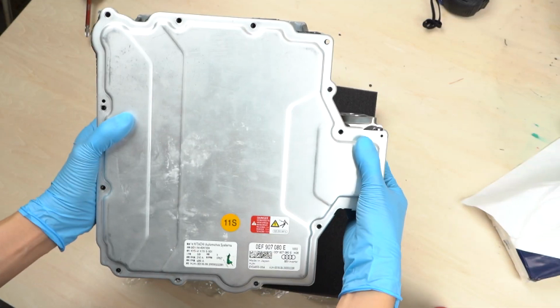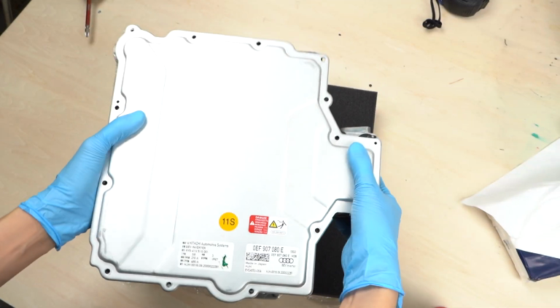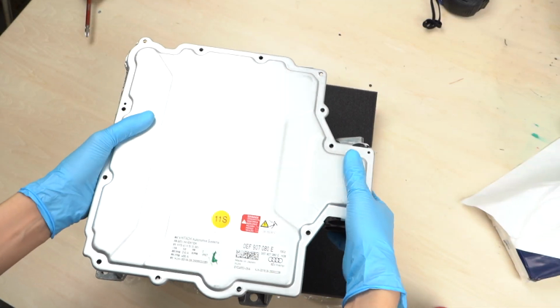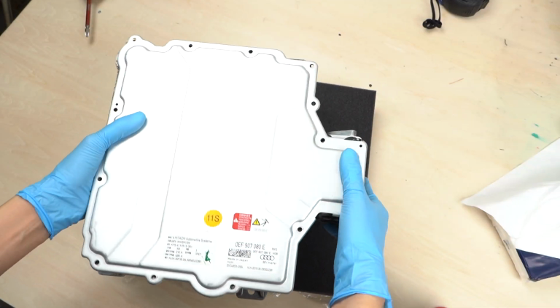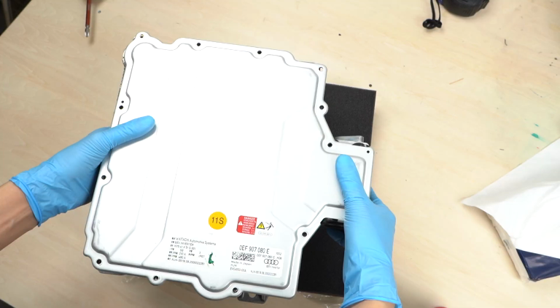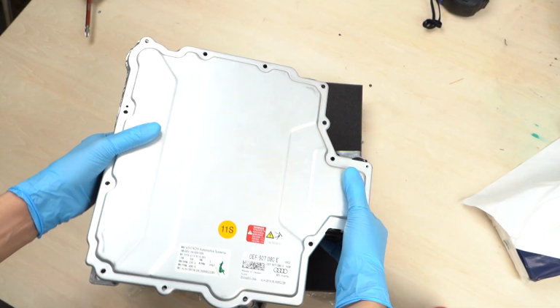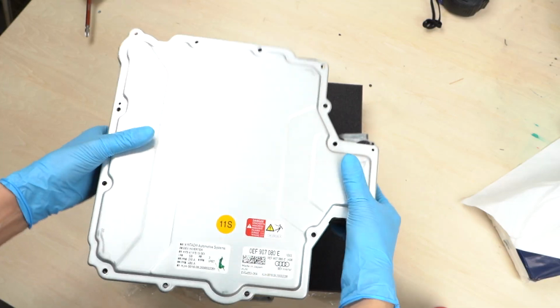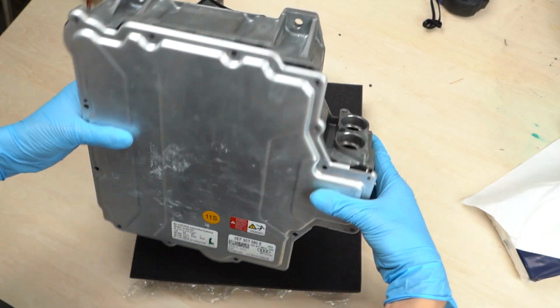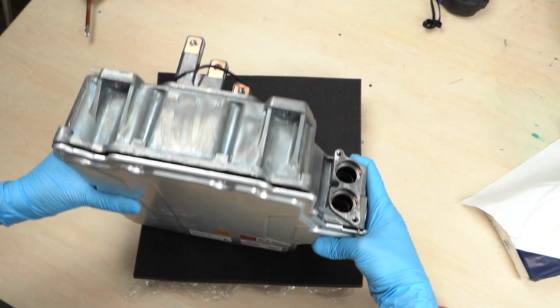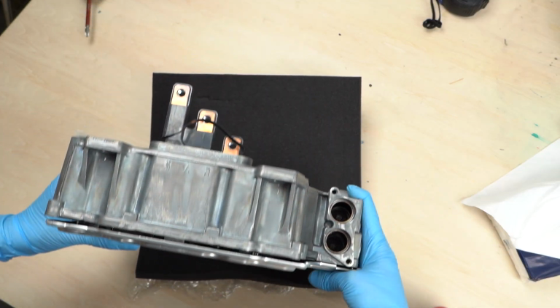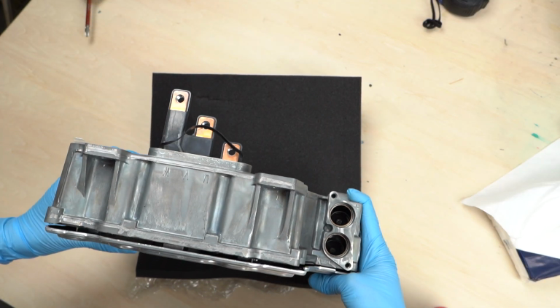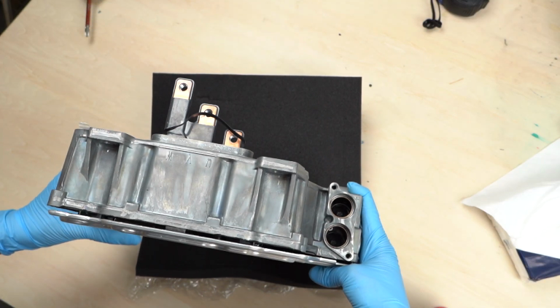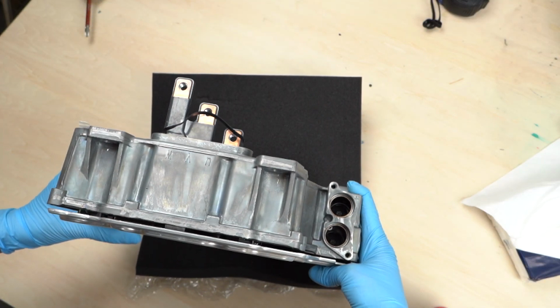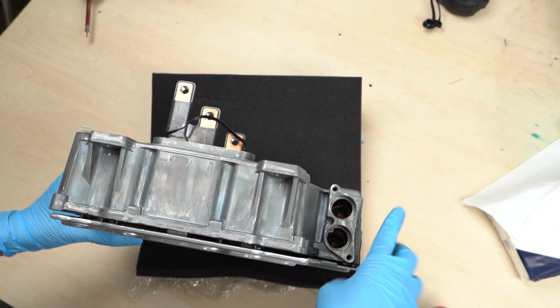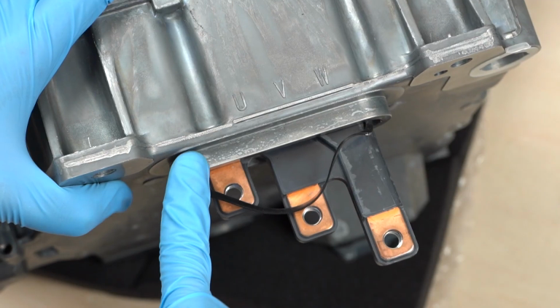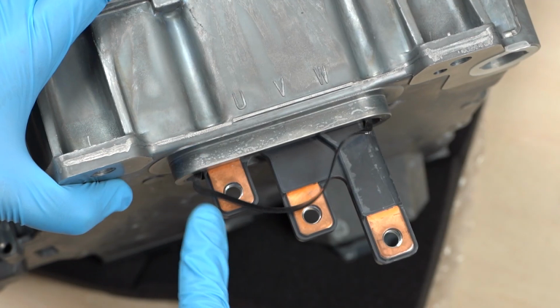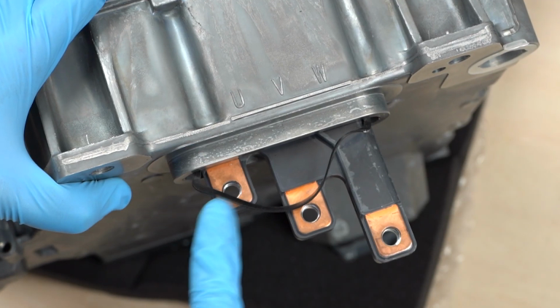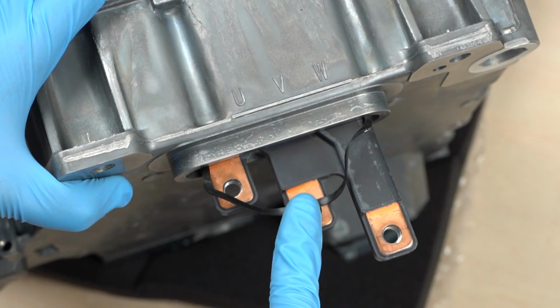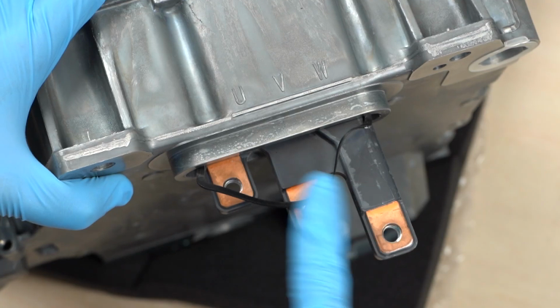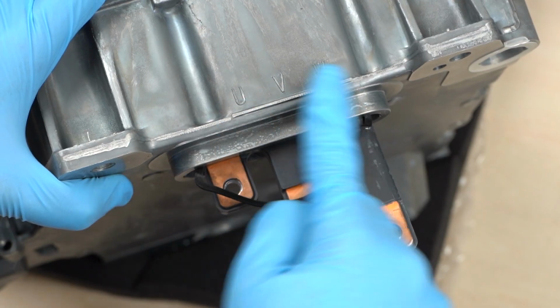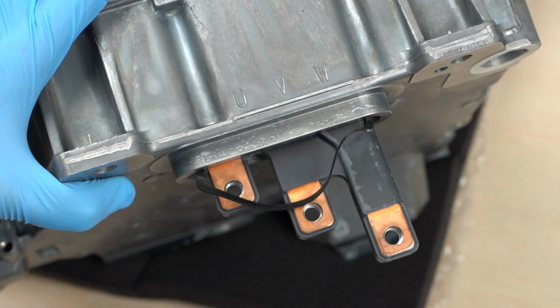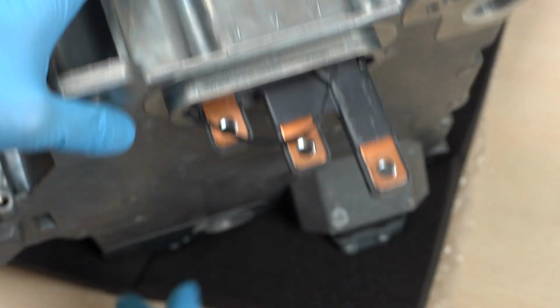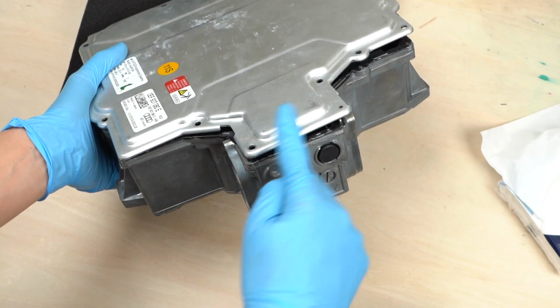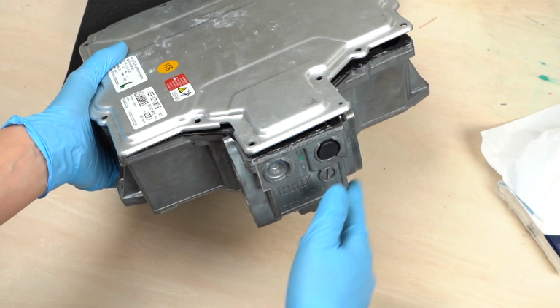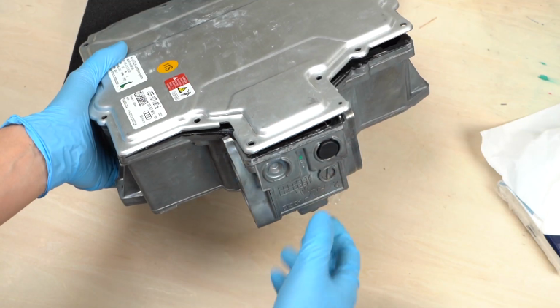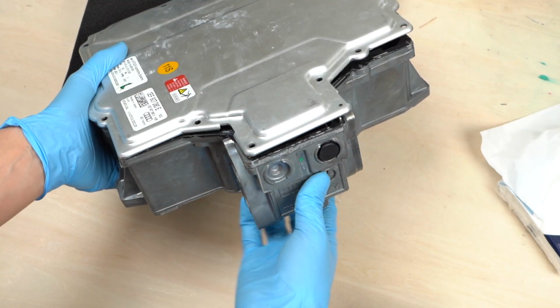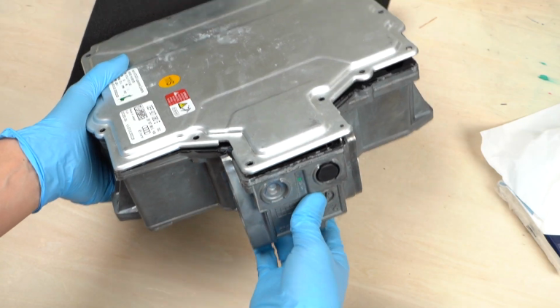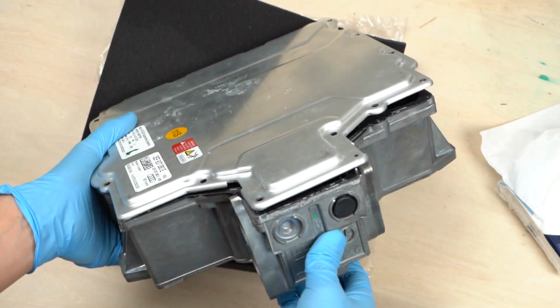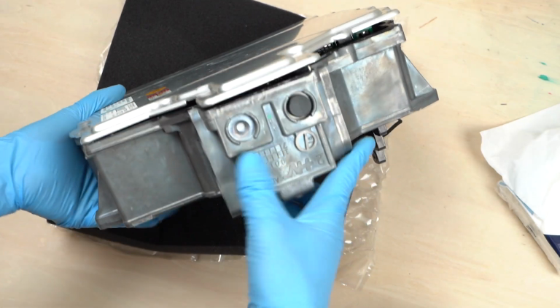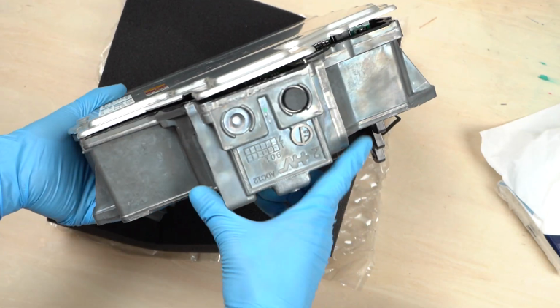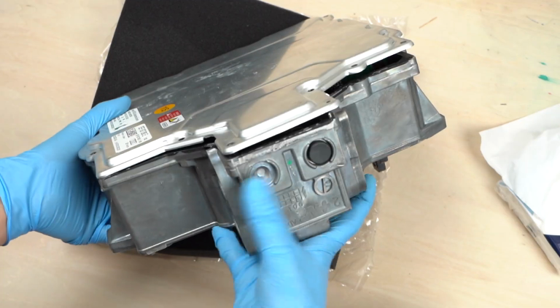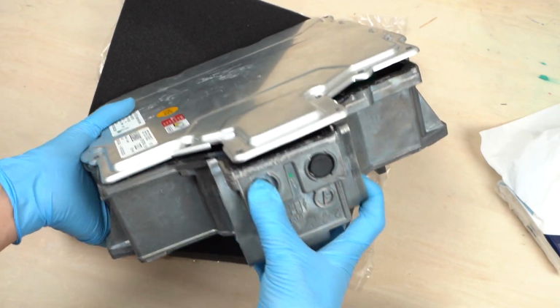Let's have a look at the size of the inverter. It's not that big. These are the output terminals U, V, and W. From above, you can see a part sticking out — it's the DC input terminal.